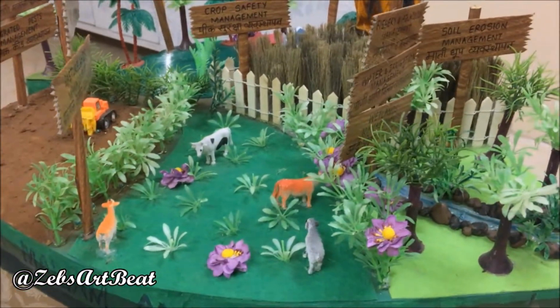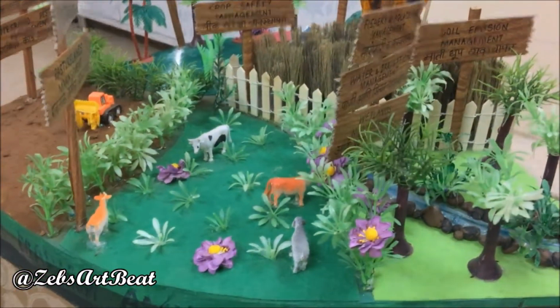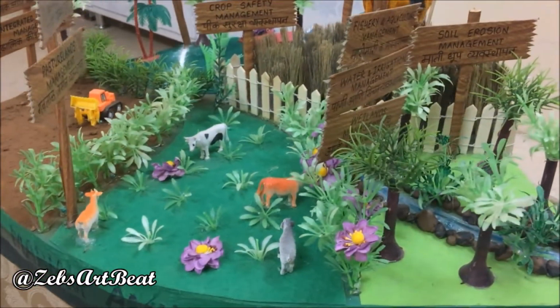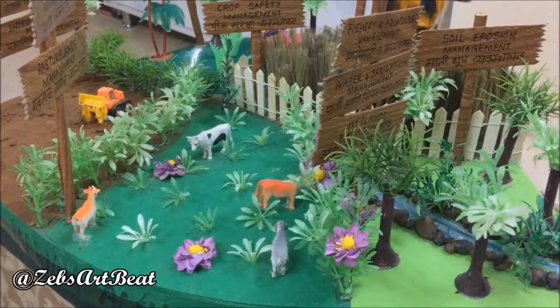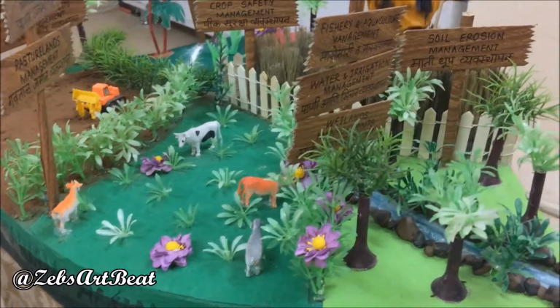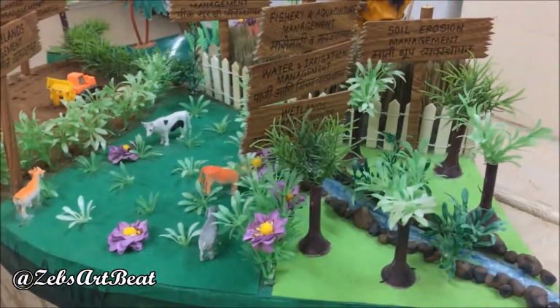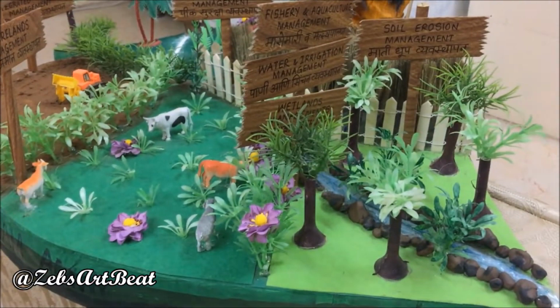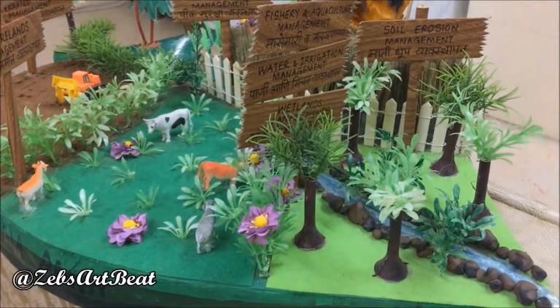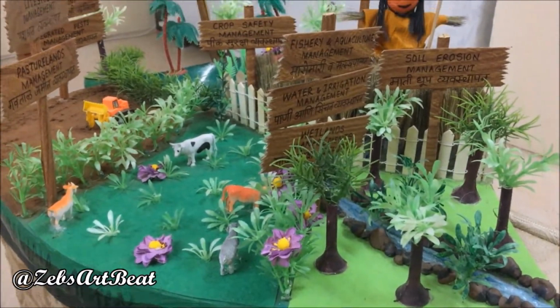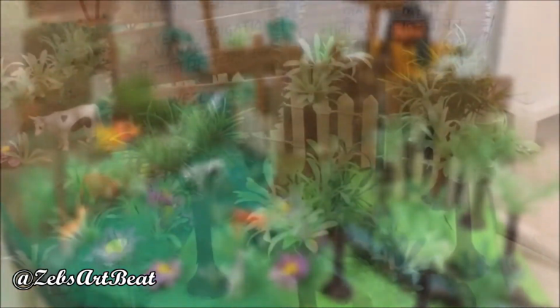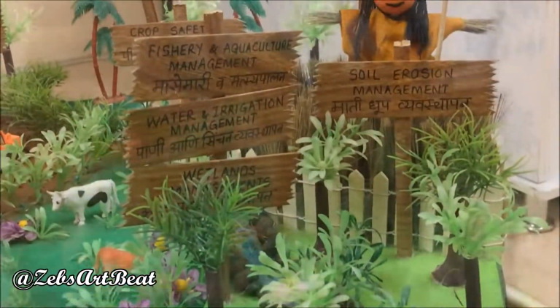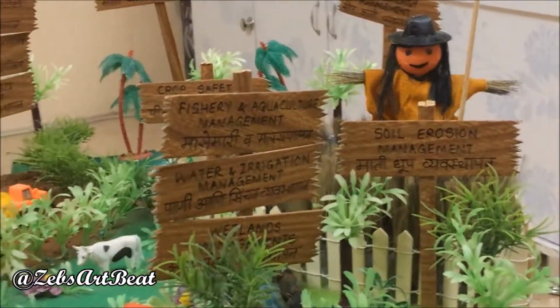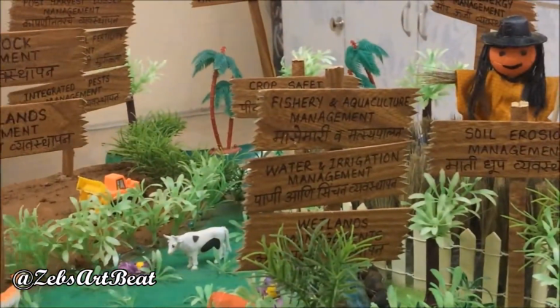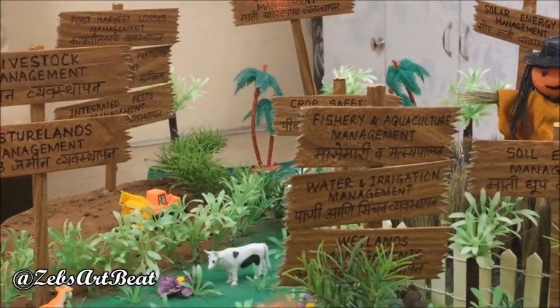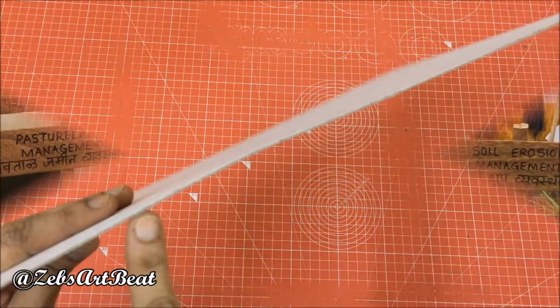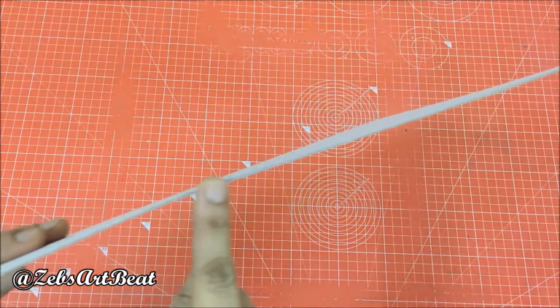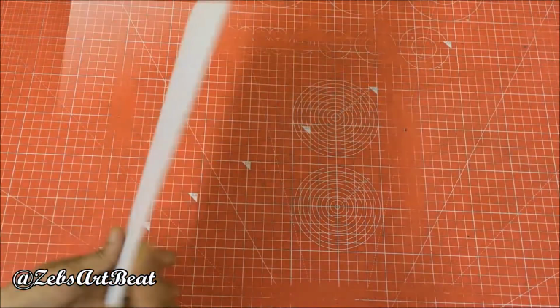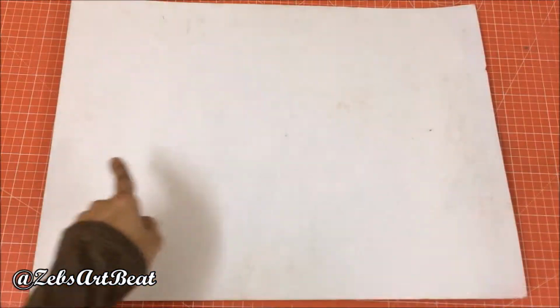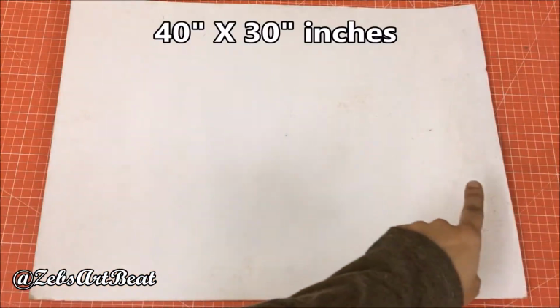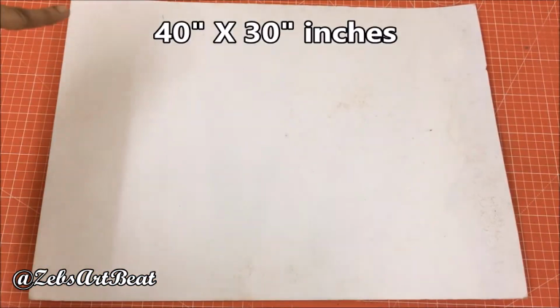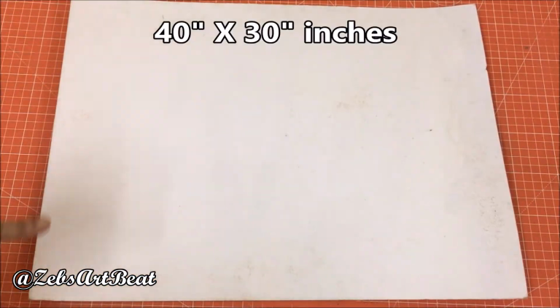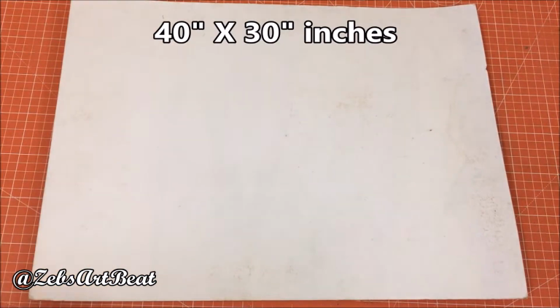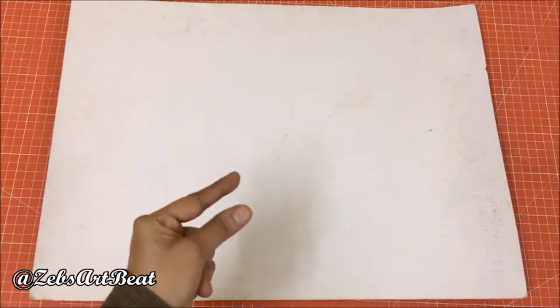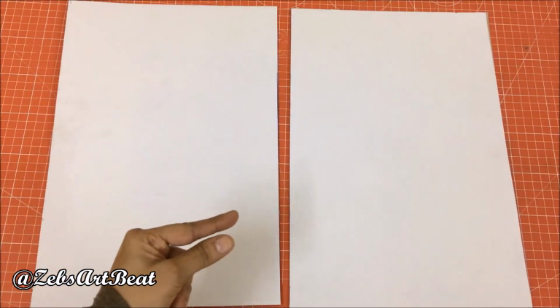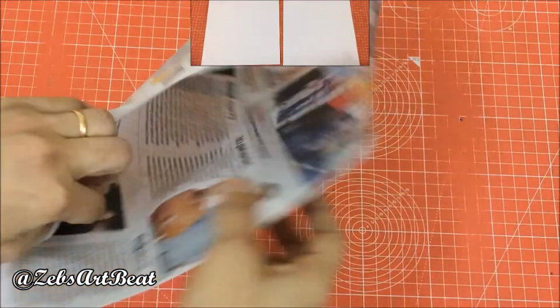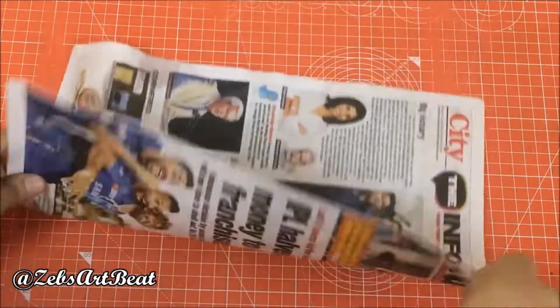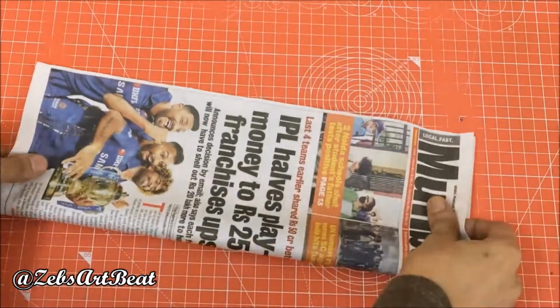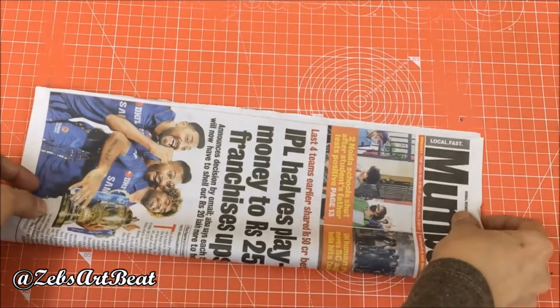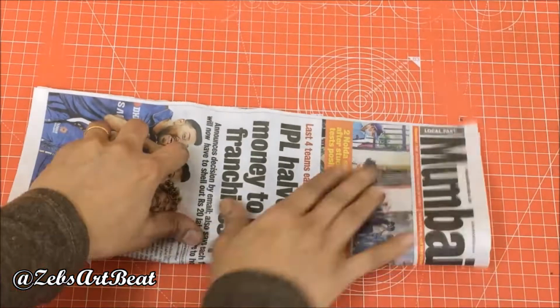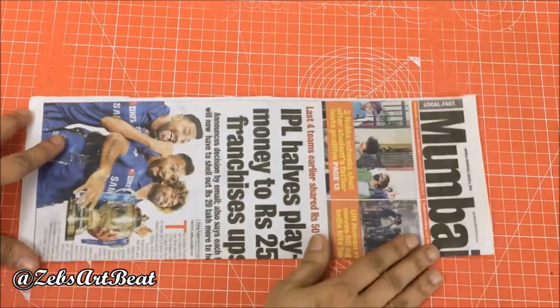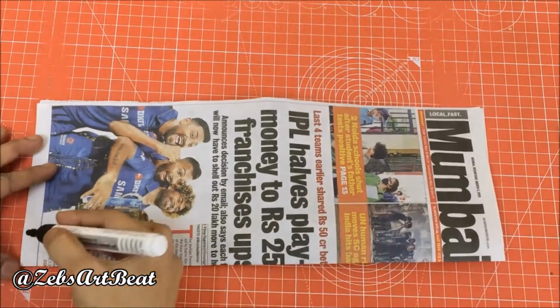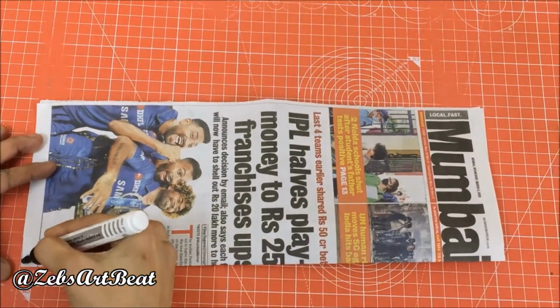So let's begin the fun. Take a thin cardboard measuring 40 by 30 inches, cut it into half, and prepare a leaf stencil out of newspaper as shown.